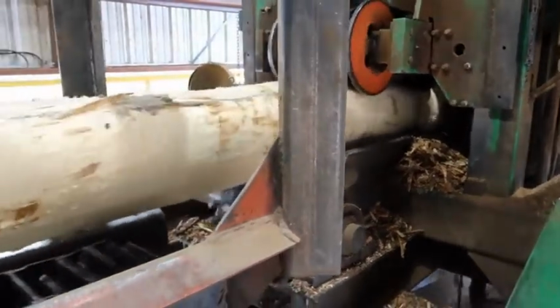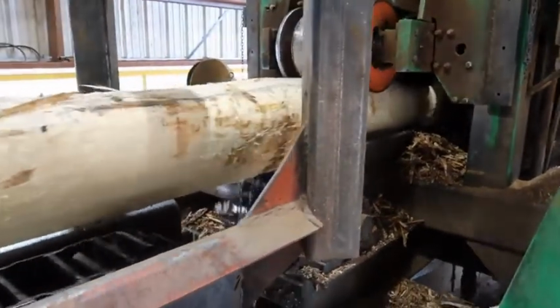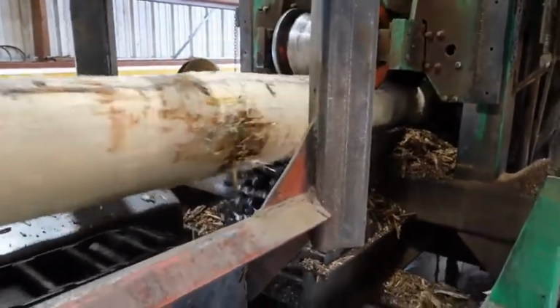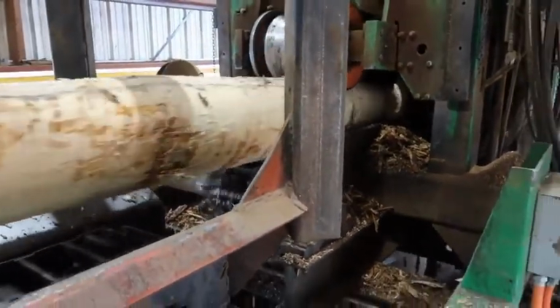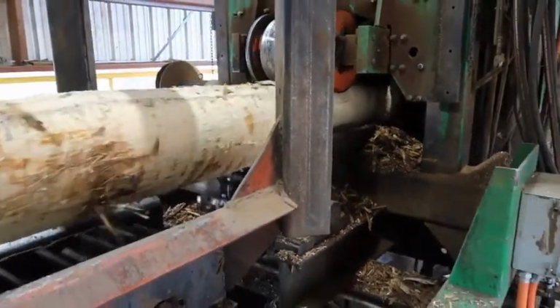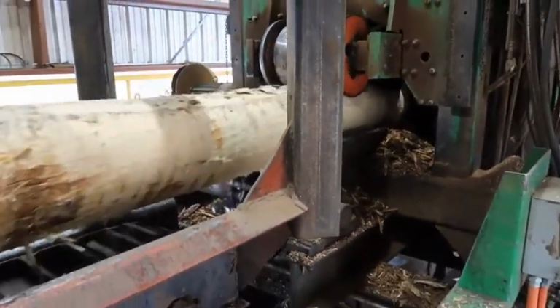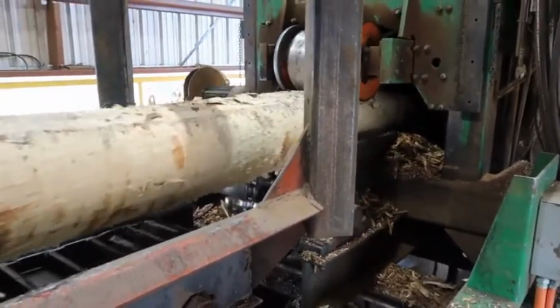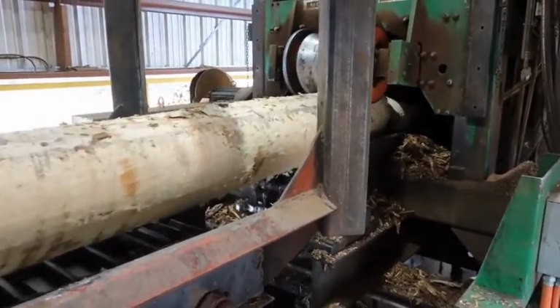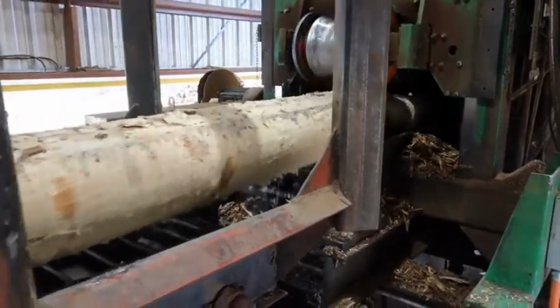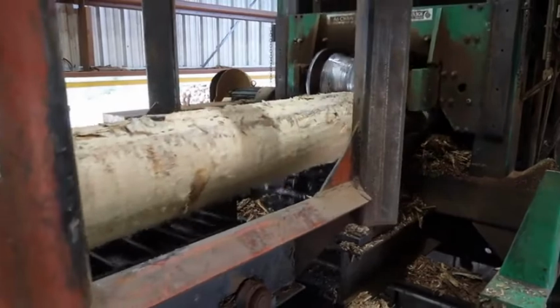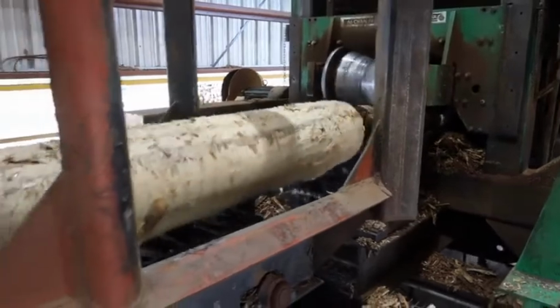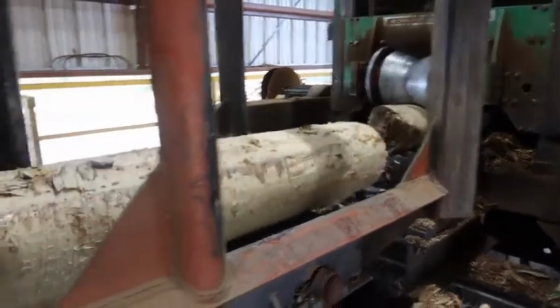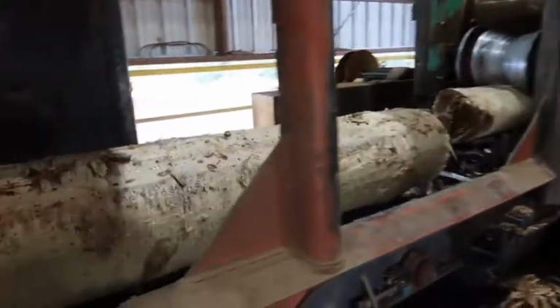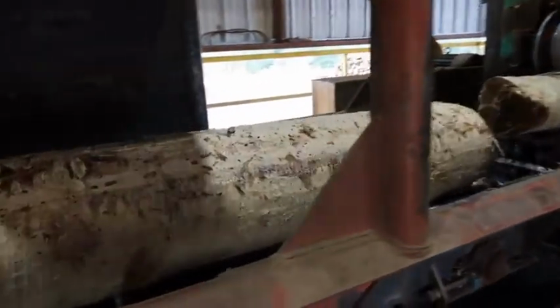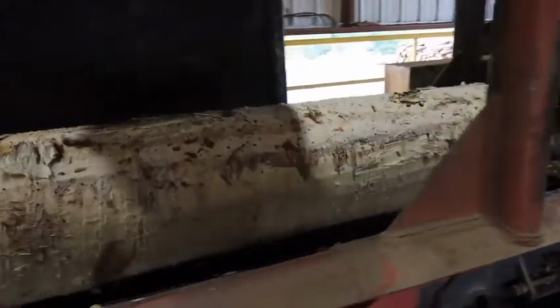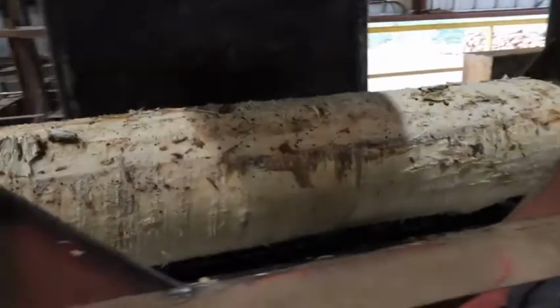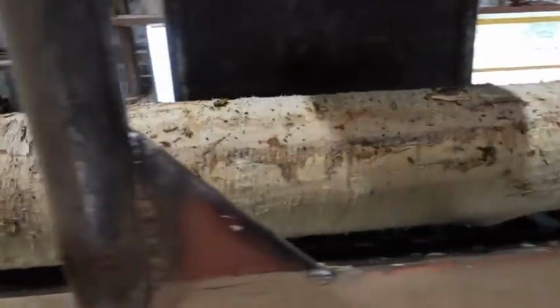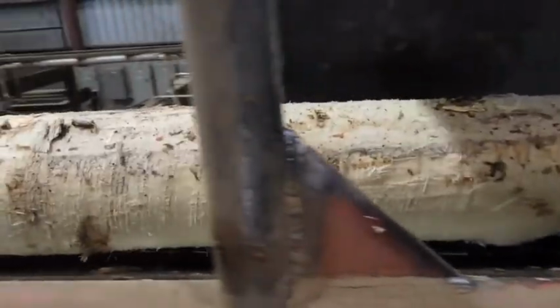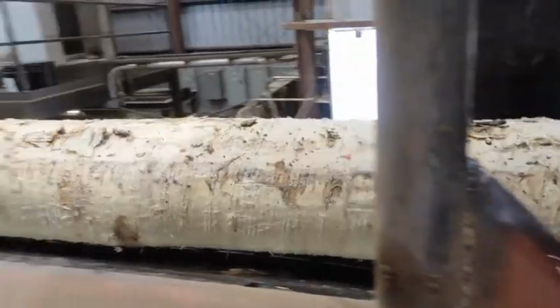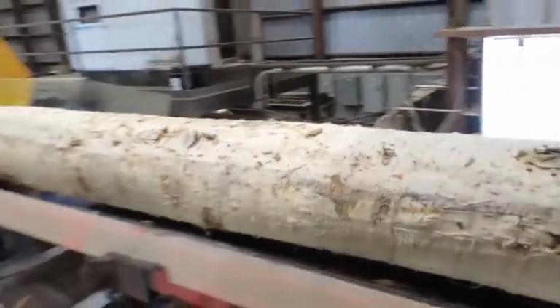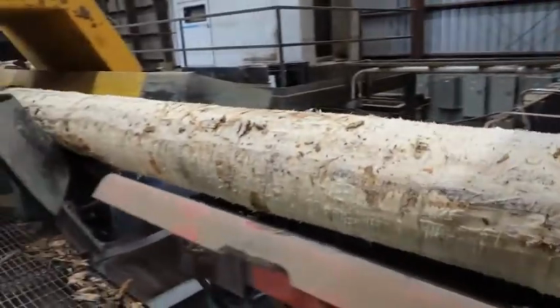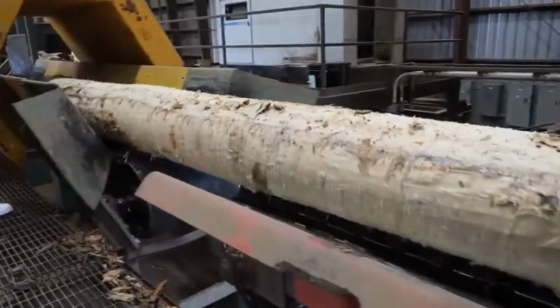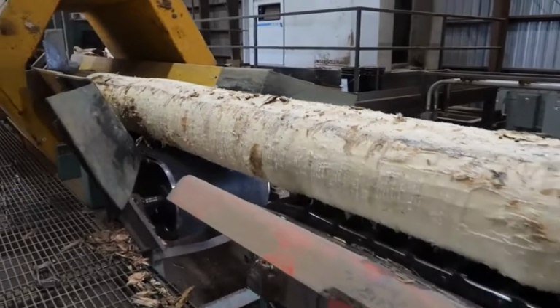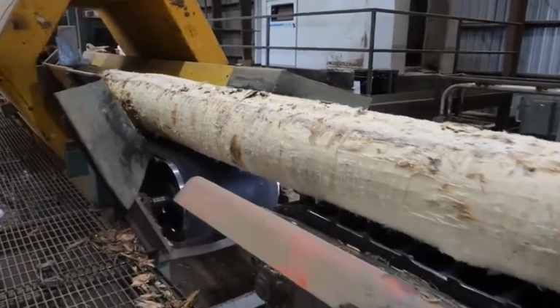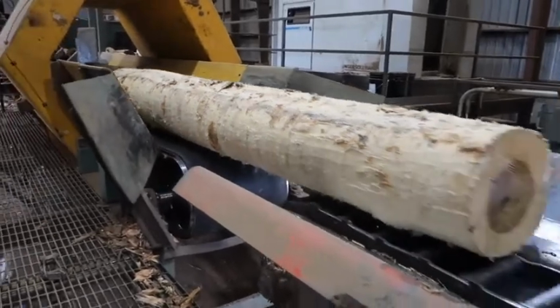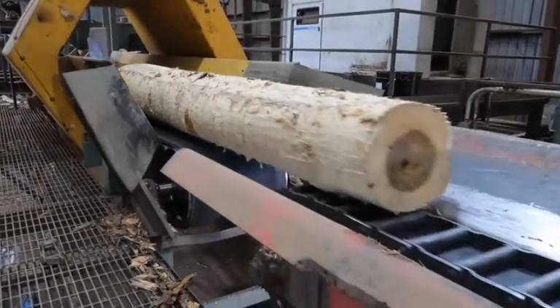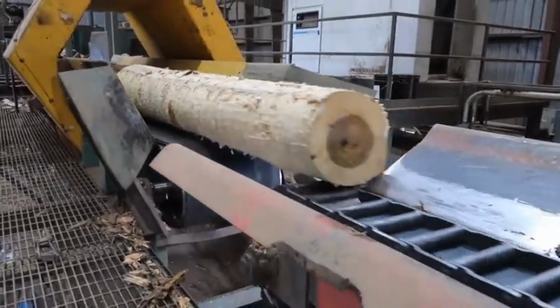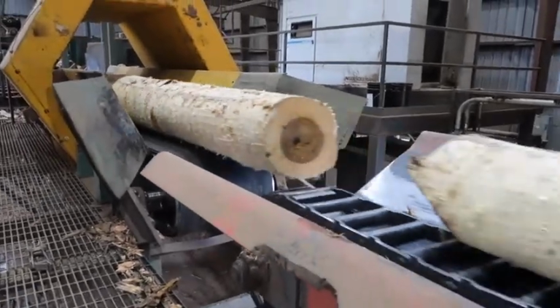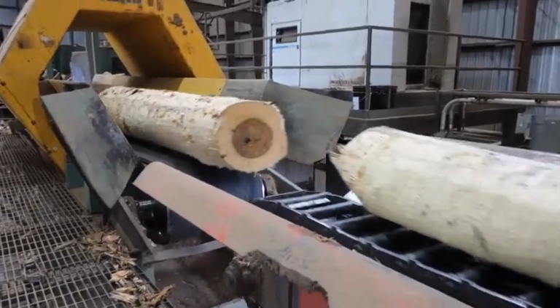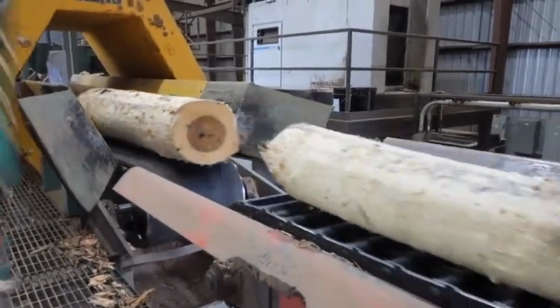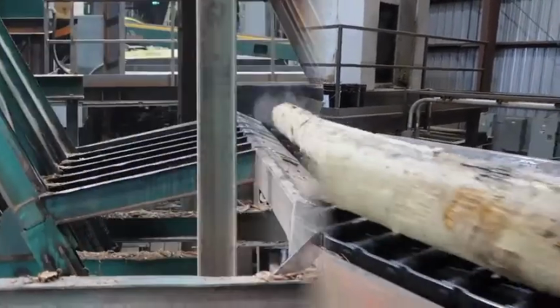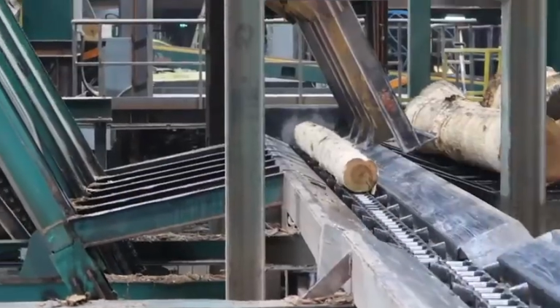The U.S. Forest Service's forest inventory and analysis finds 2.4 trees growing for every tree harvested or dying in the 65.4 million acres of the Appalachian hardwood forest, far exceeding sustainability.